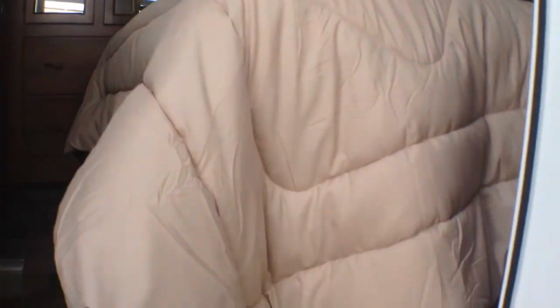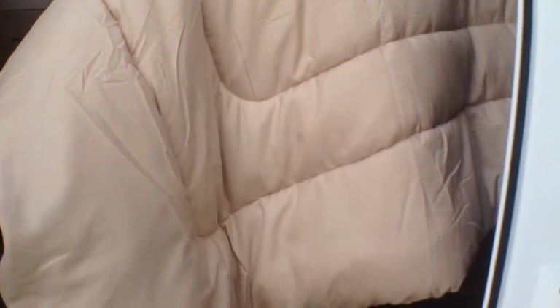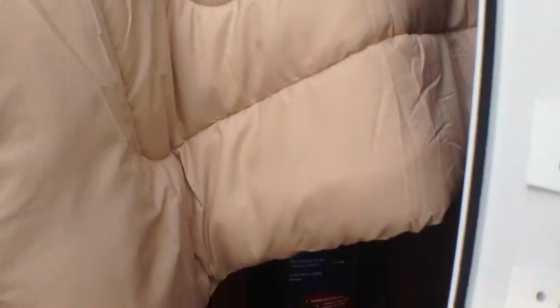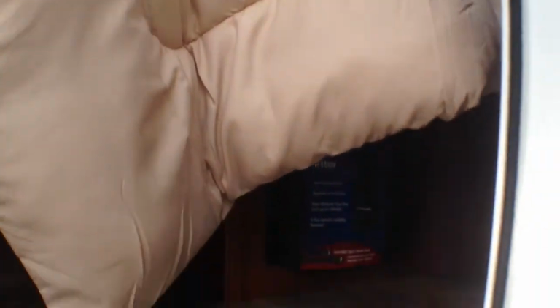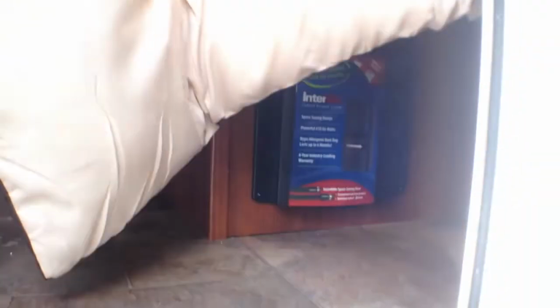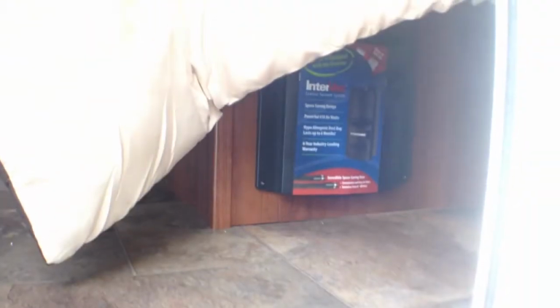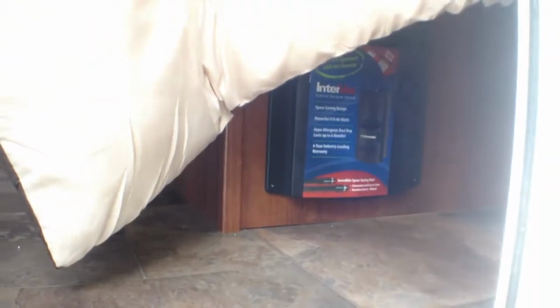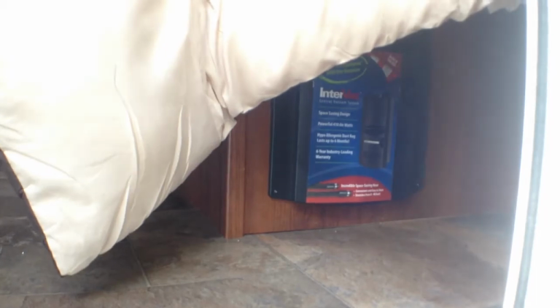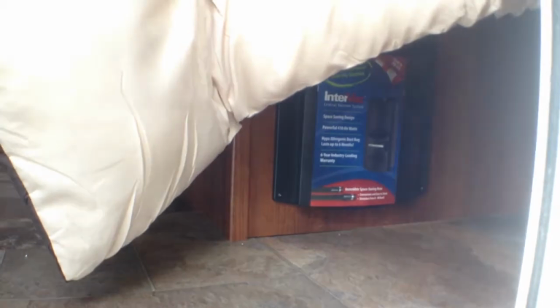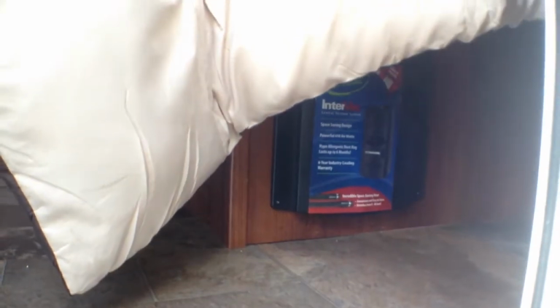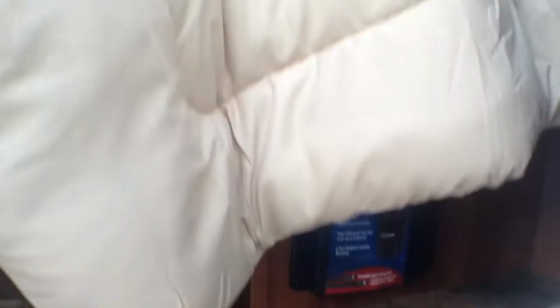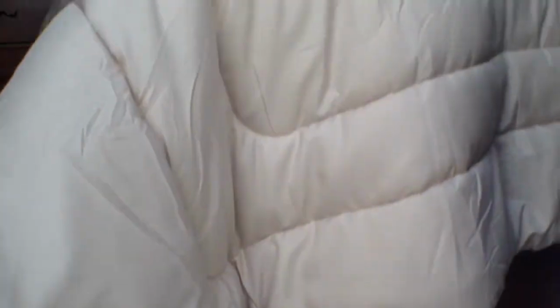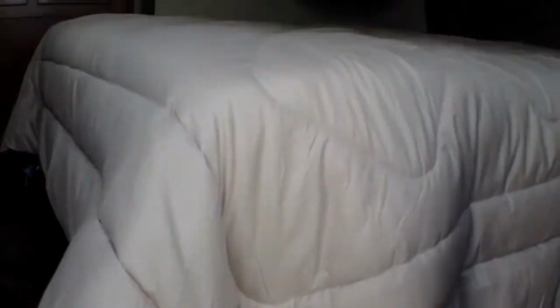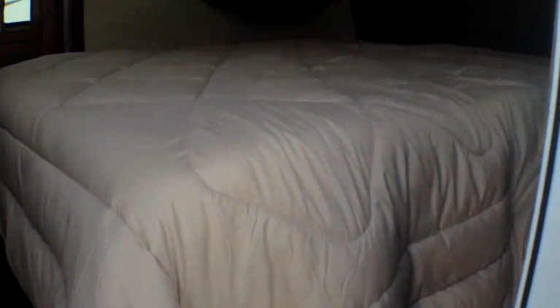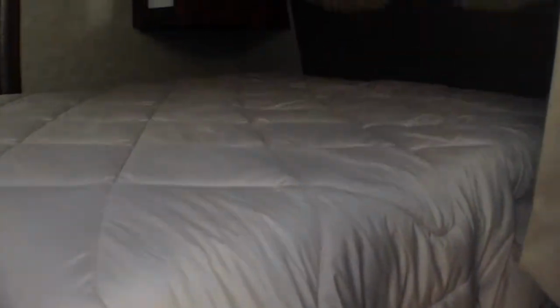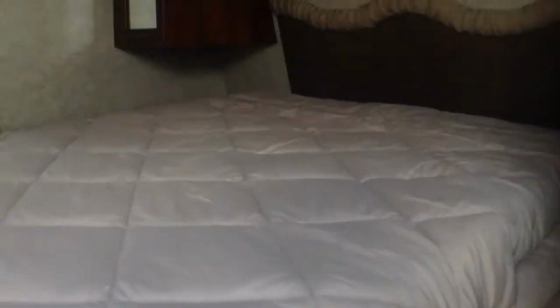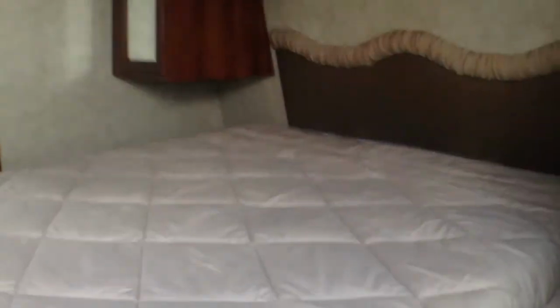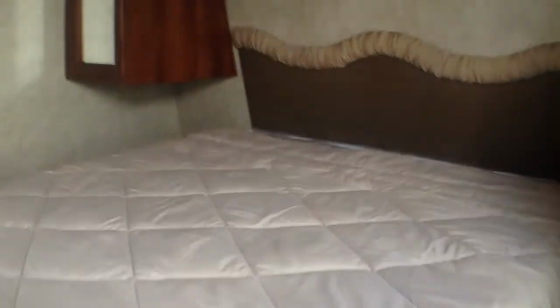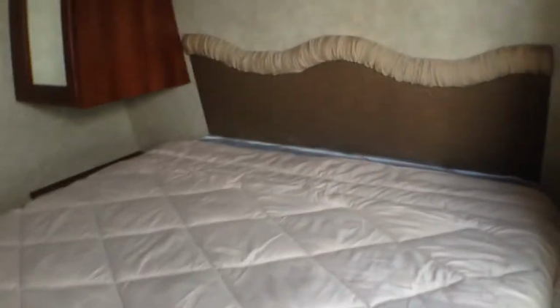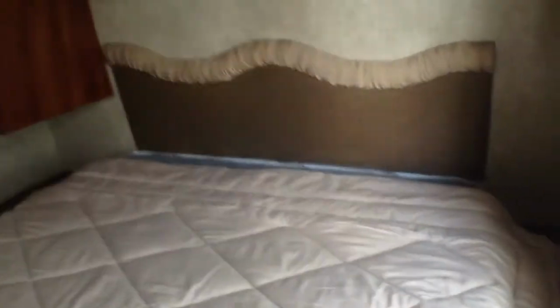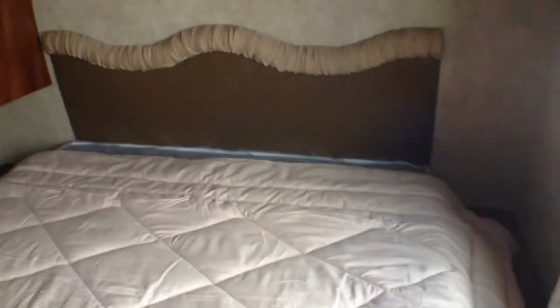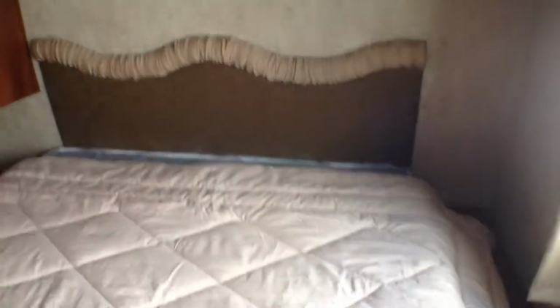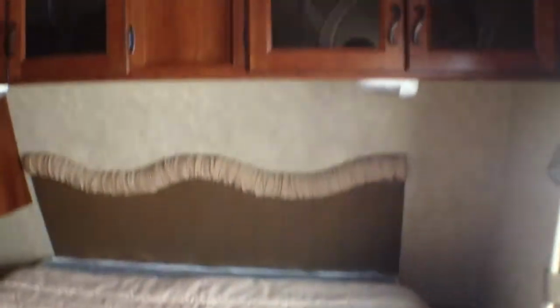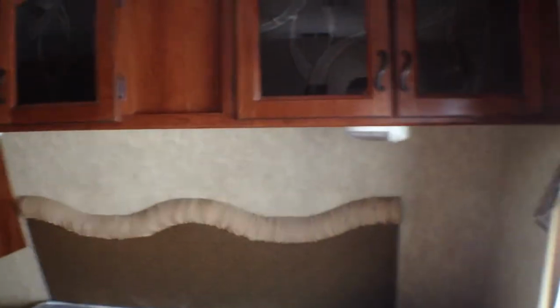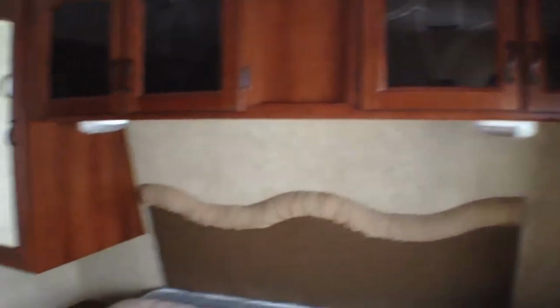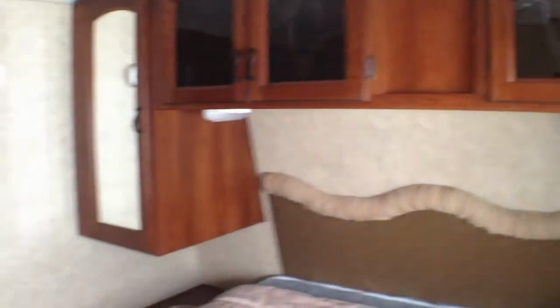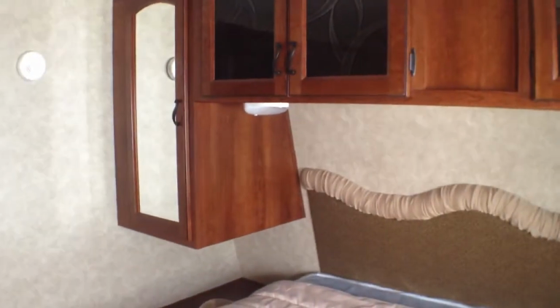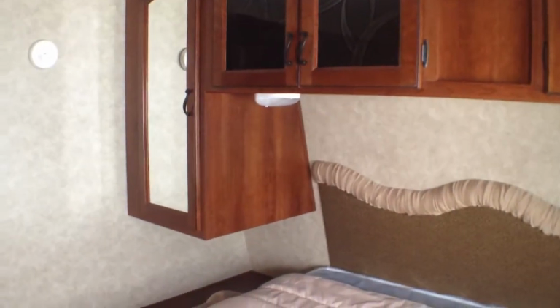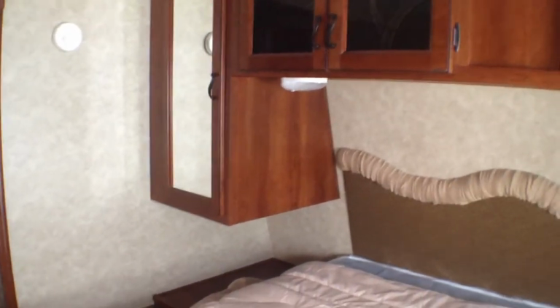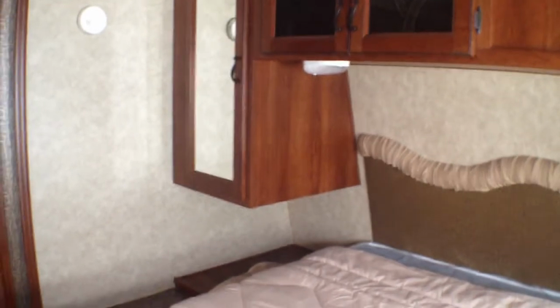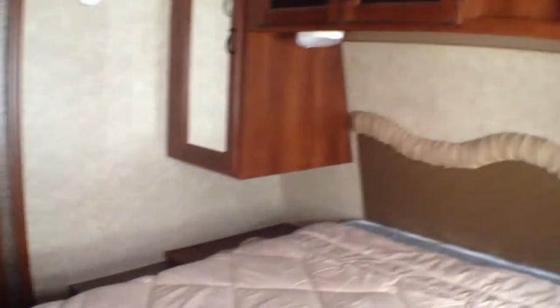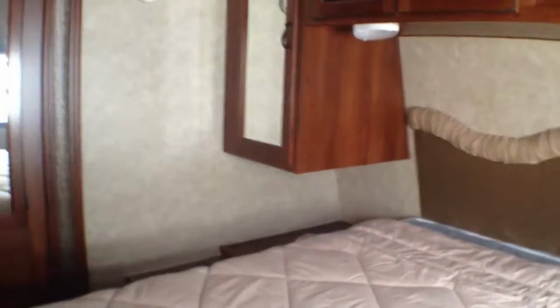Notice right as we step in here we have a central vac — makes it really easy to keep things clean. We also have a queen-size walk-around bed with a wardrobe off to the right.